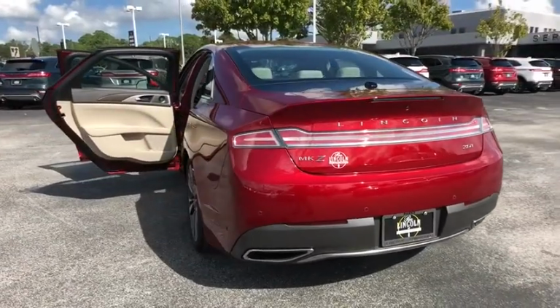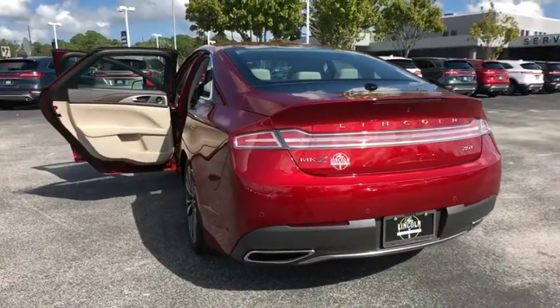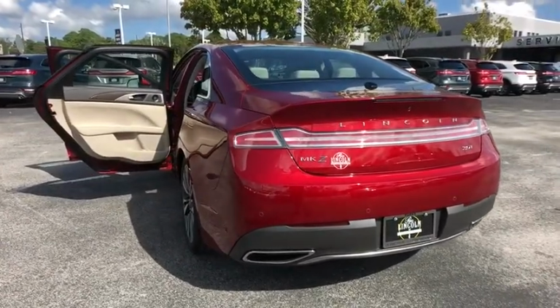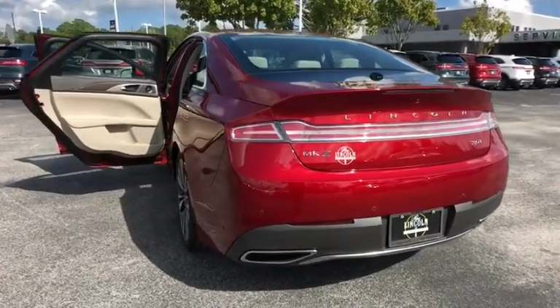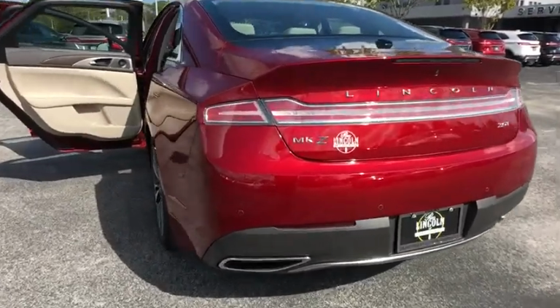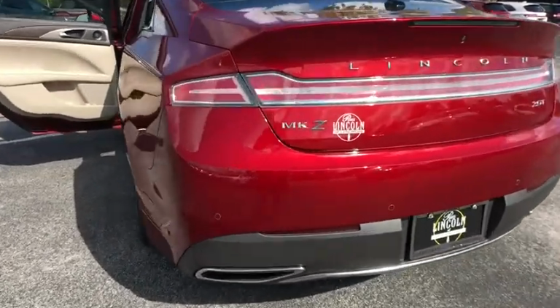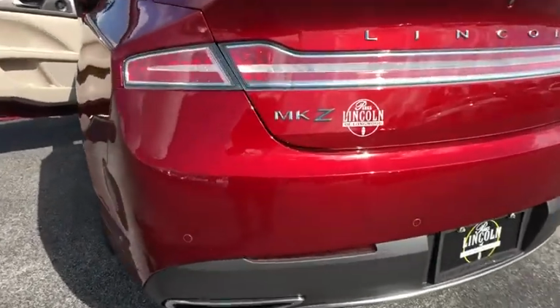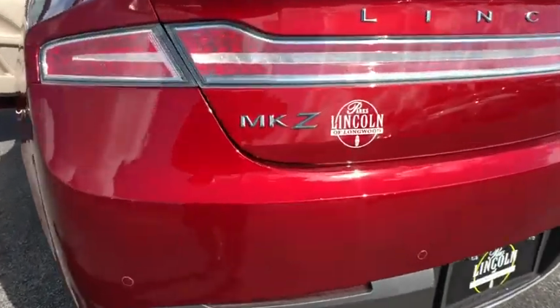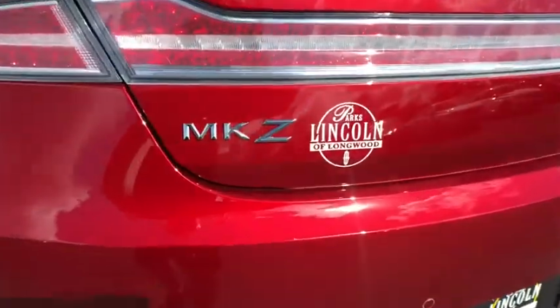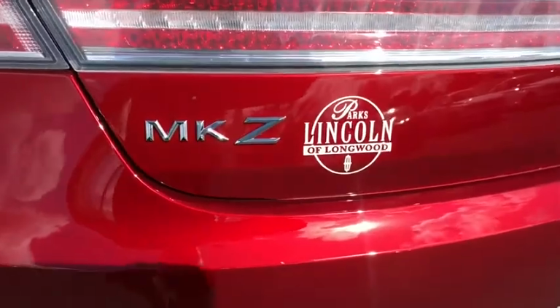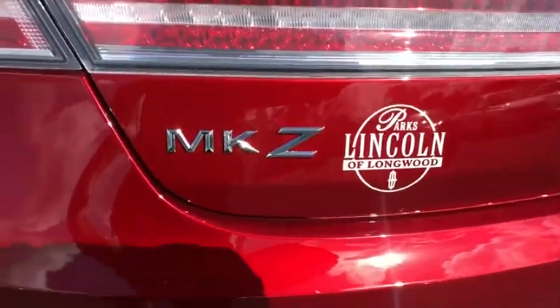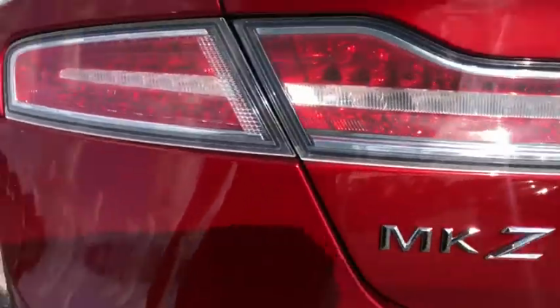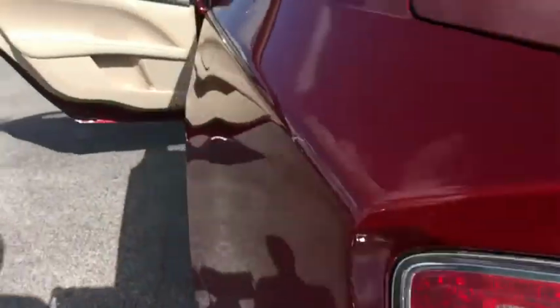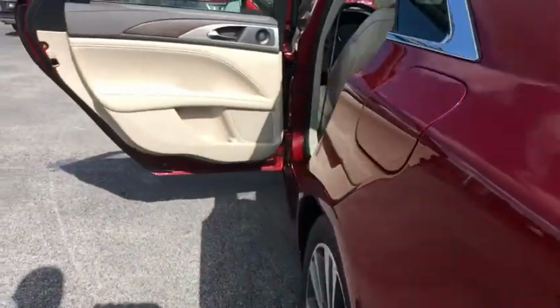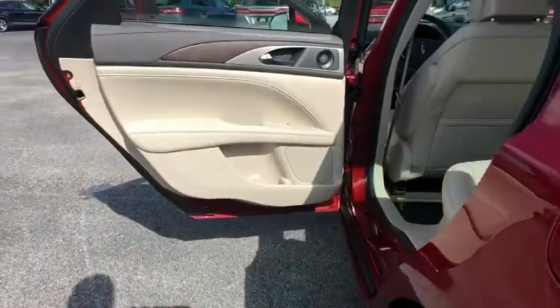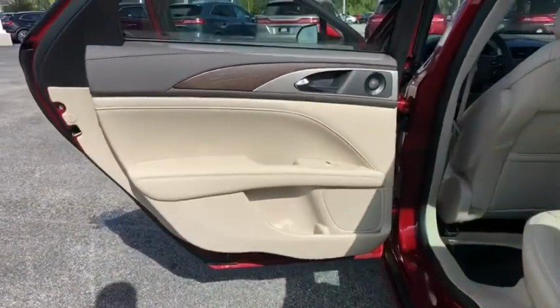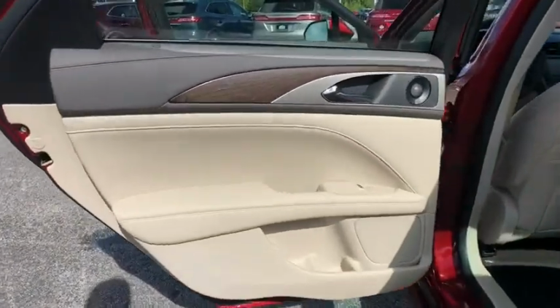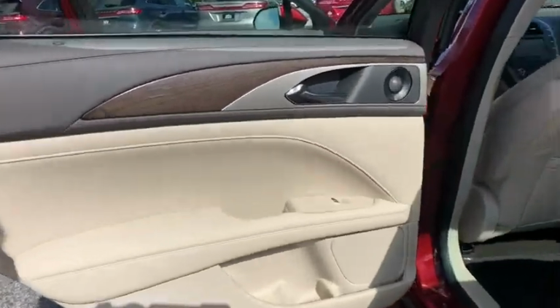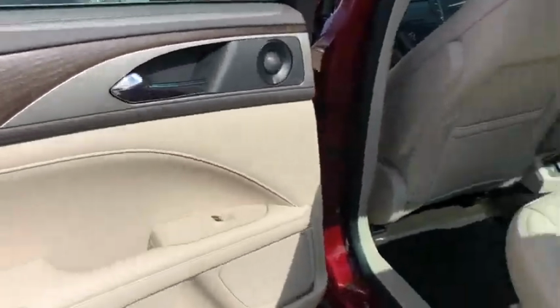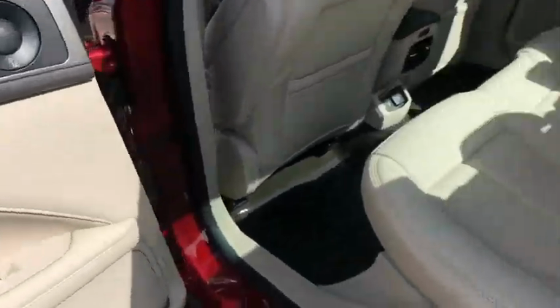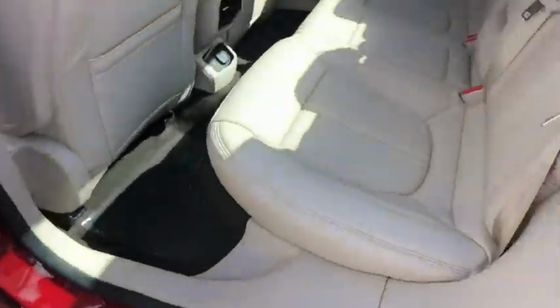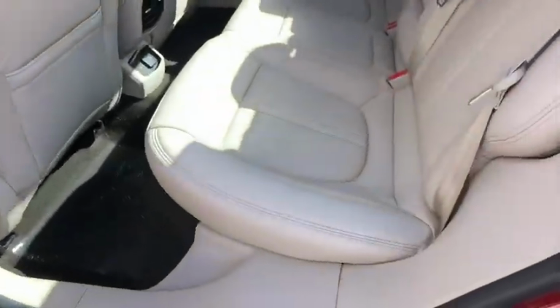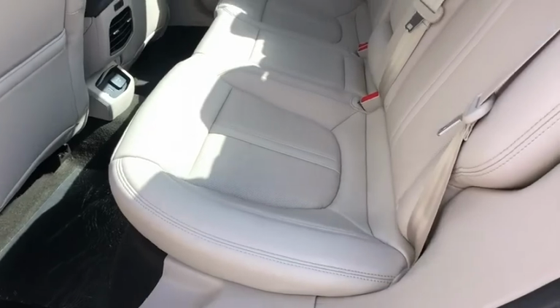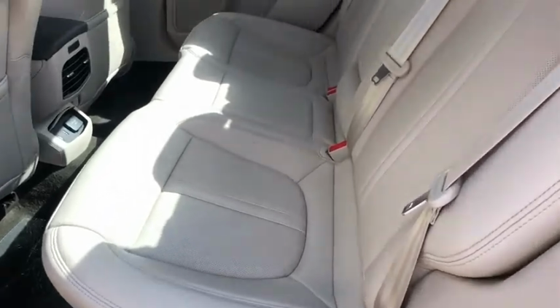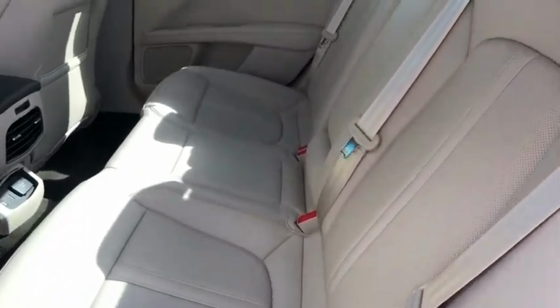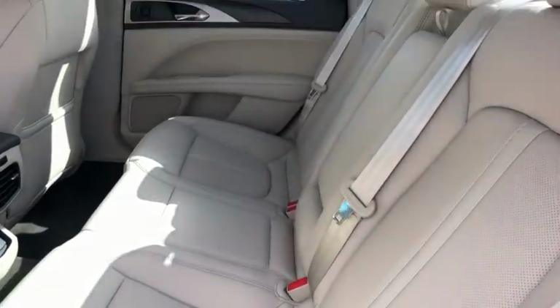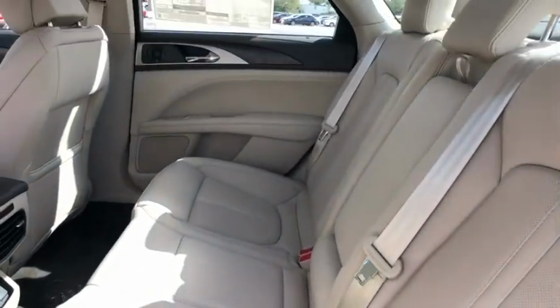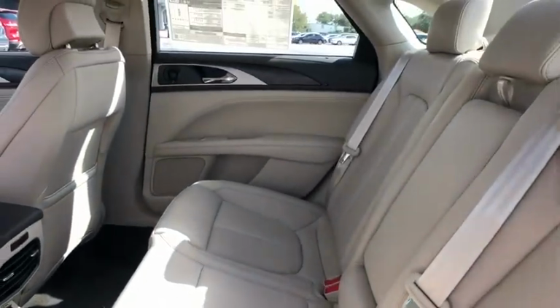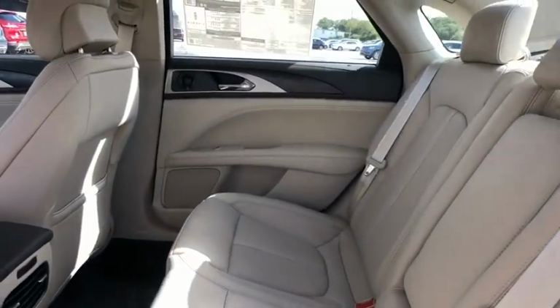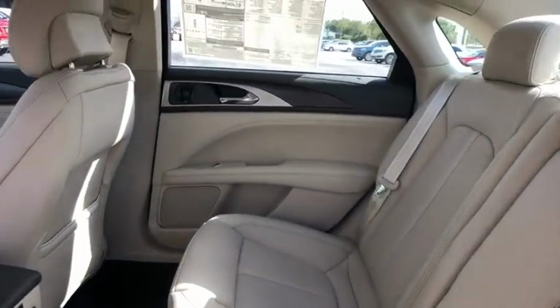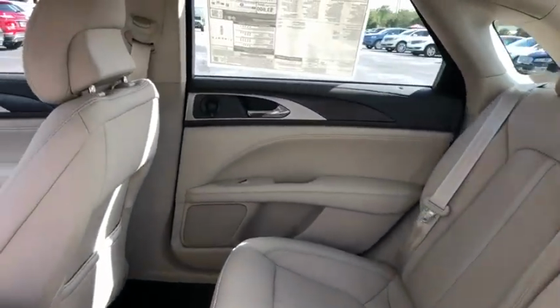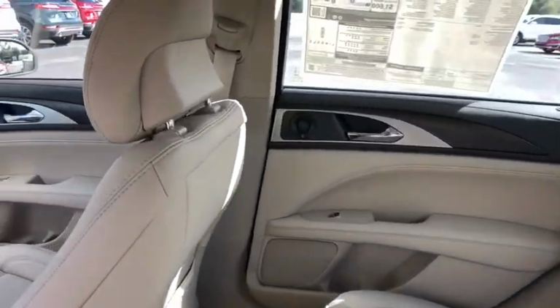Lane departure warning, traction control, stability control, navigation system, steering wheel audio controls, power passenger seat, keyless entry, remote engine start, anti-lock braking system, backup camera.